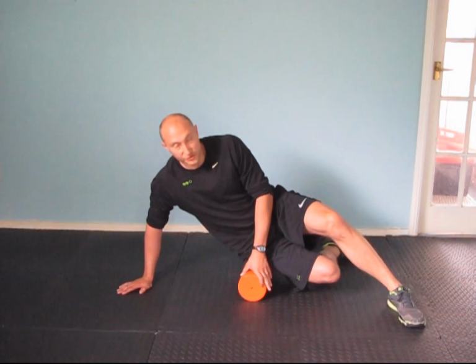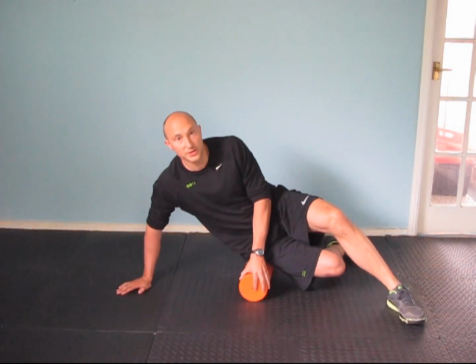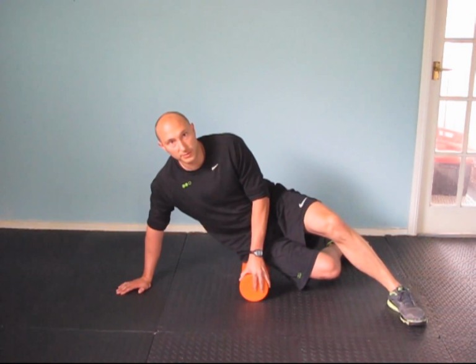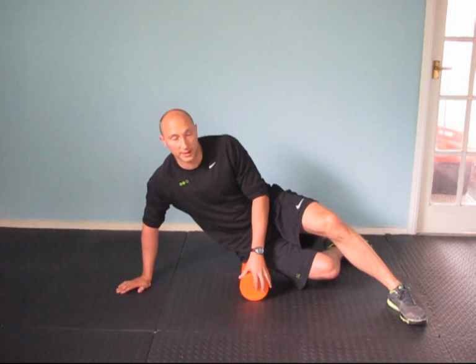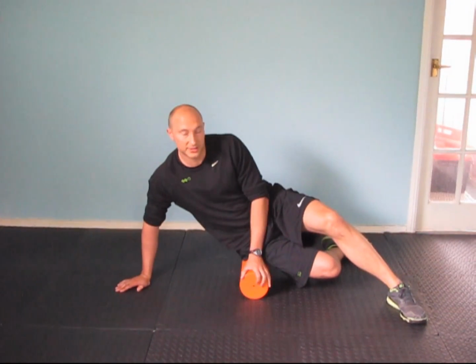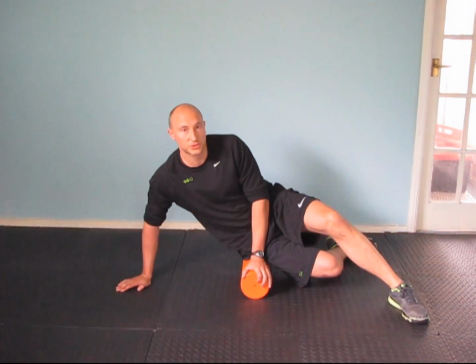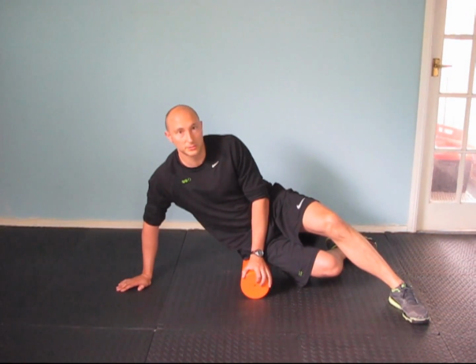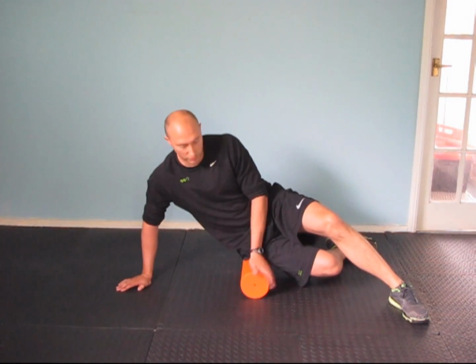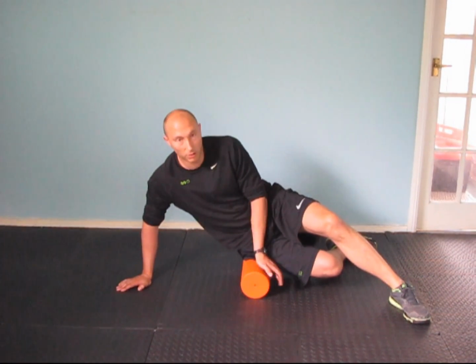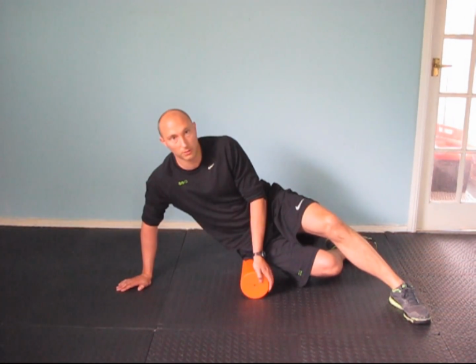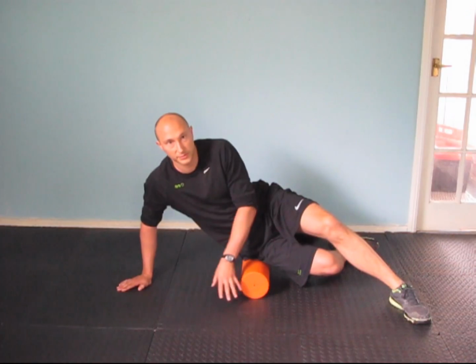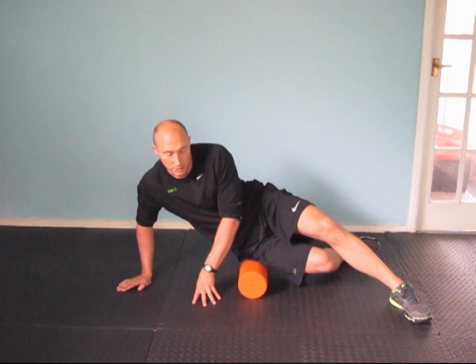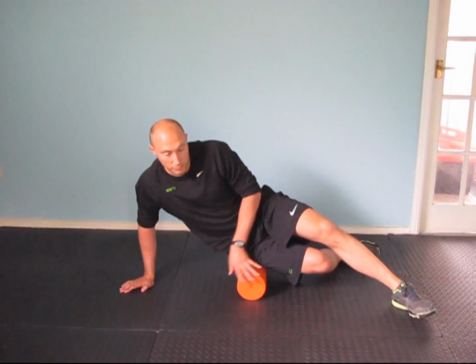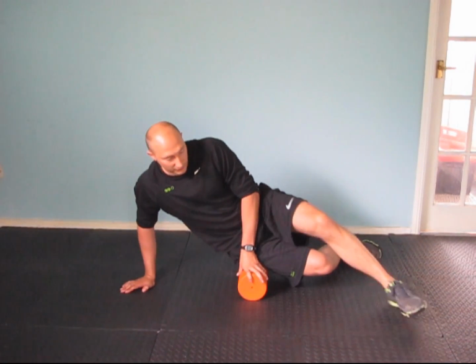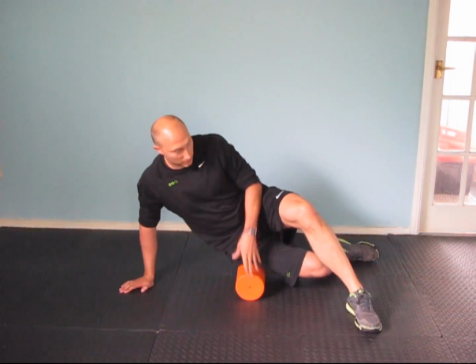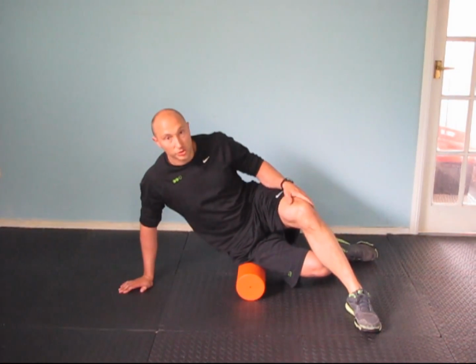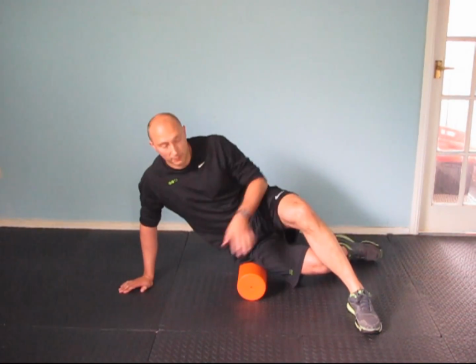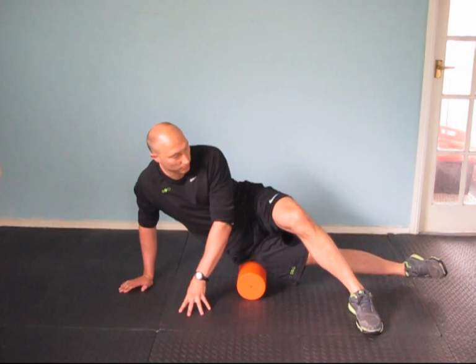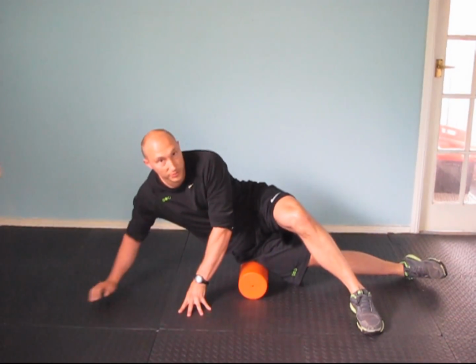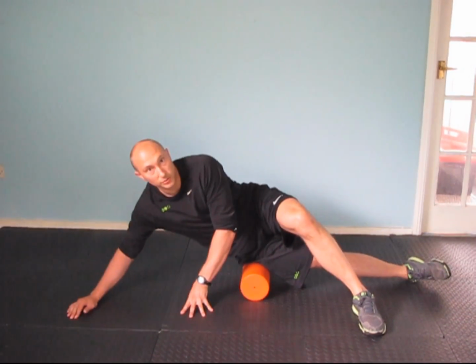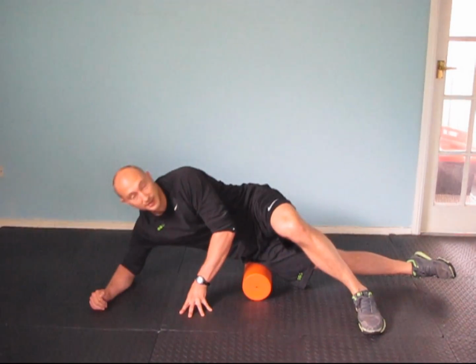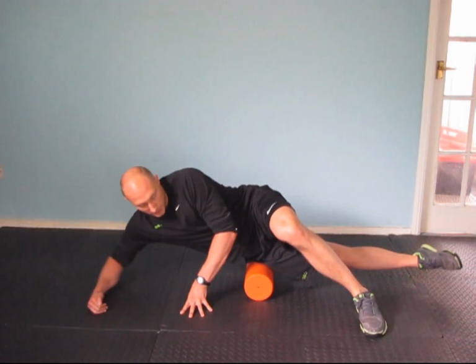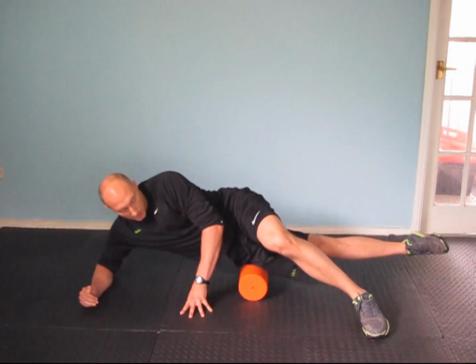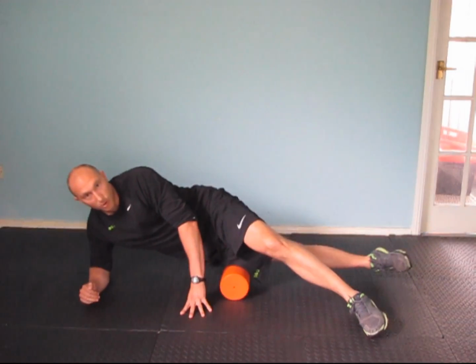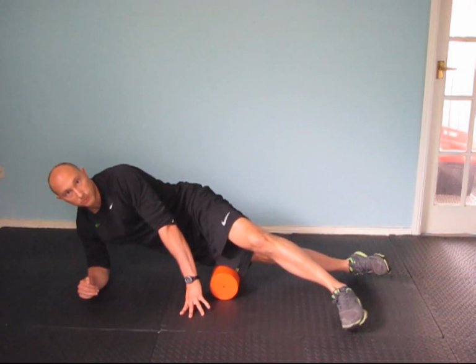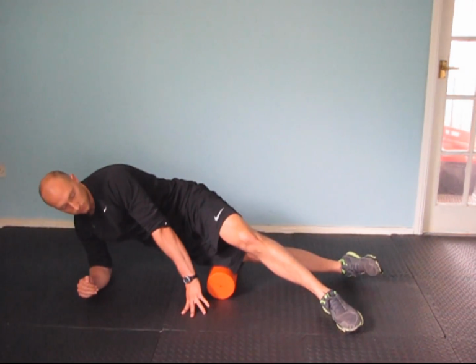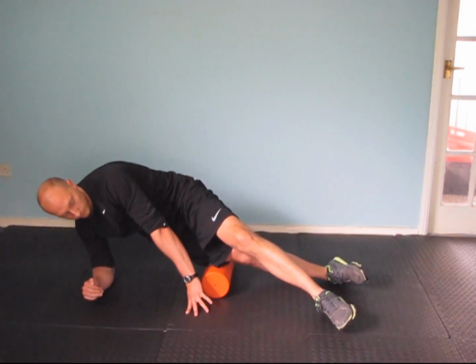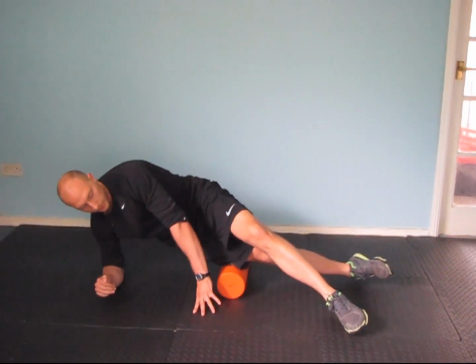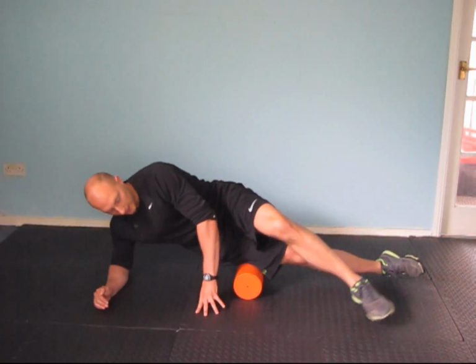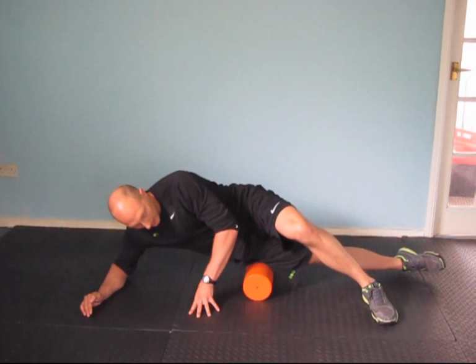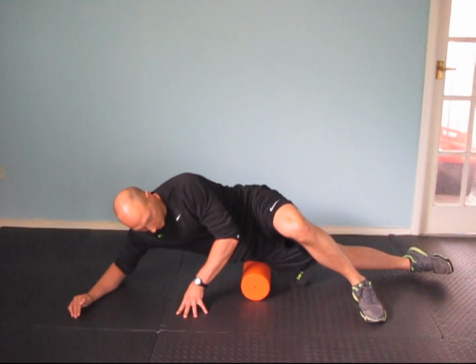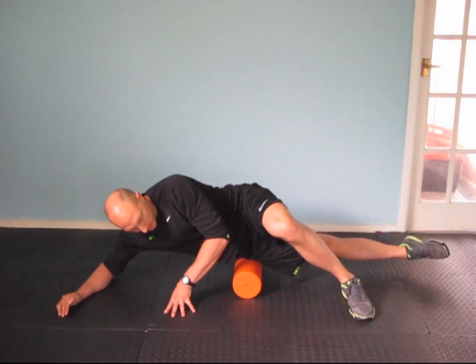There are two ways you can do this. This can be a sore one, so if you are using a hard roller like this one, you might have to do it with the top leg over the top. The bottom leg goes straight, and we roll down to the outside of the knee.